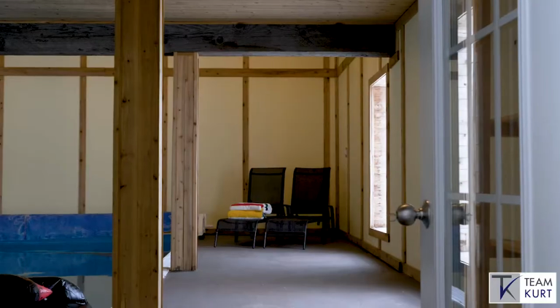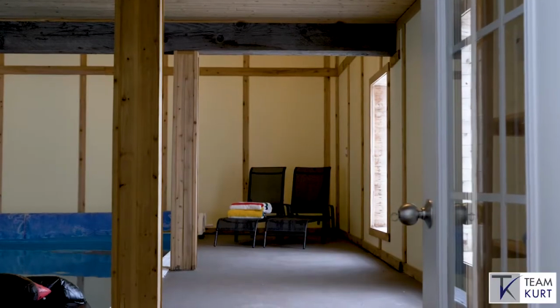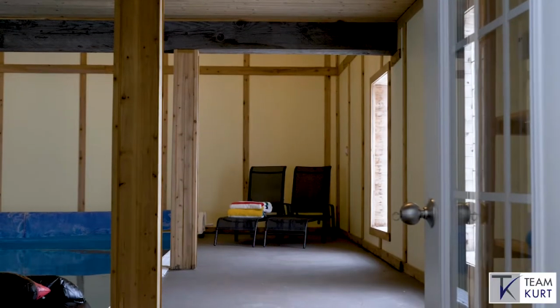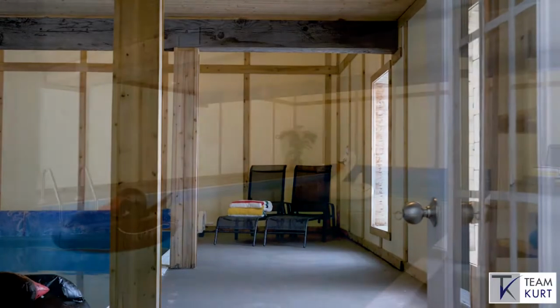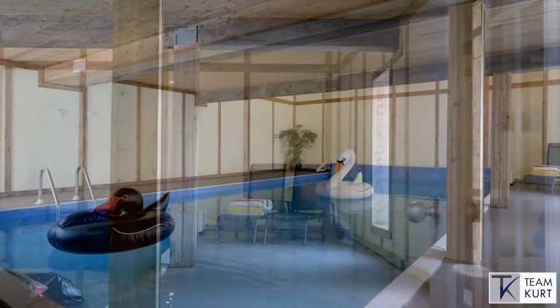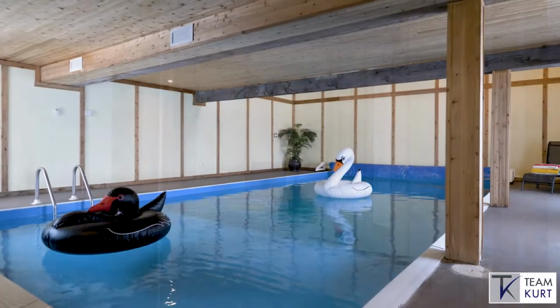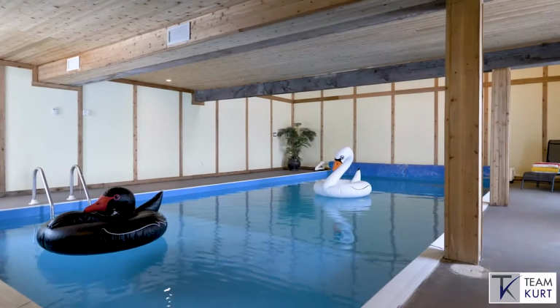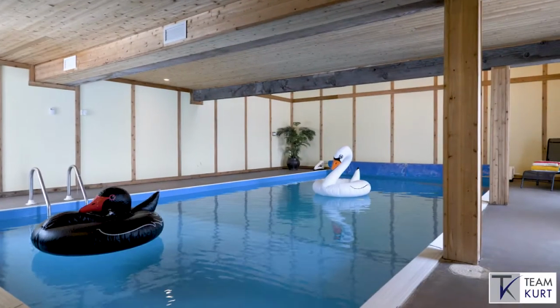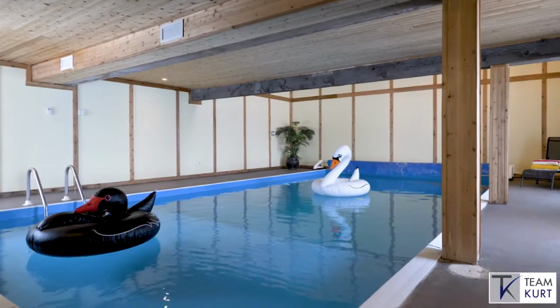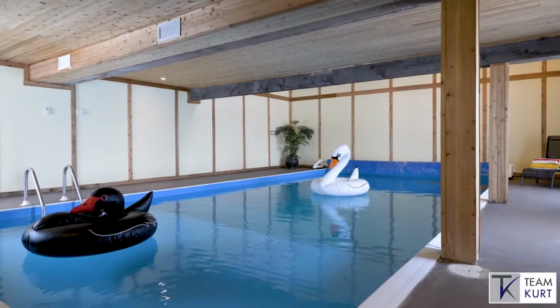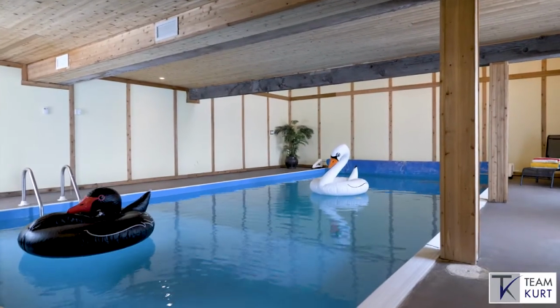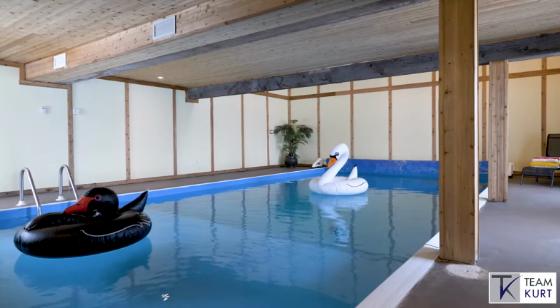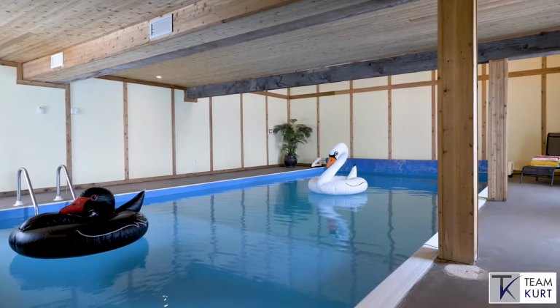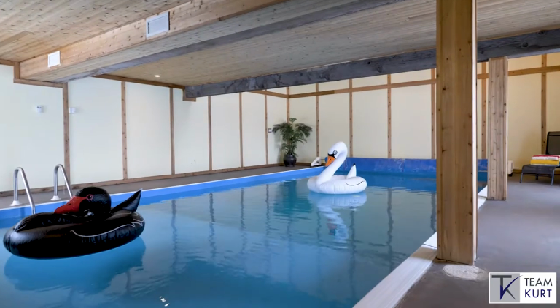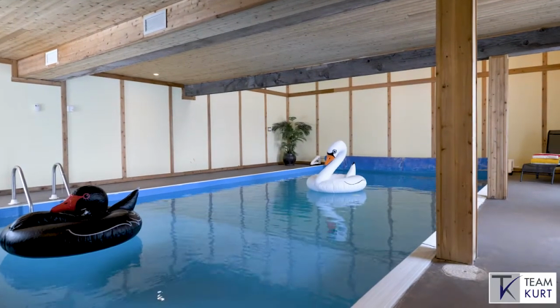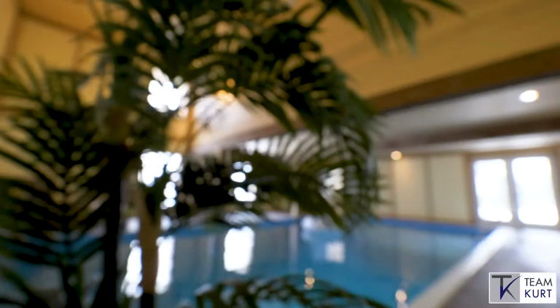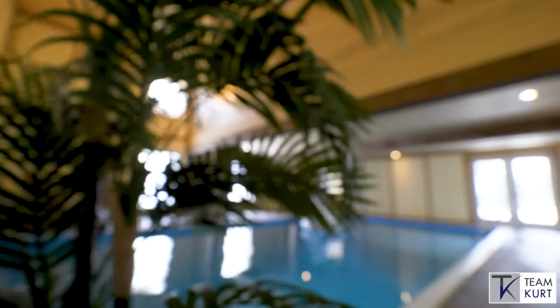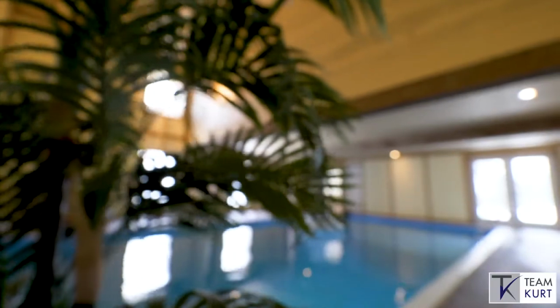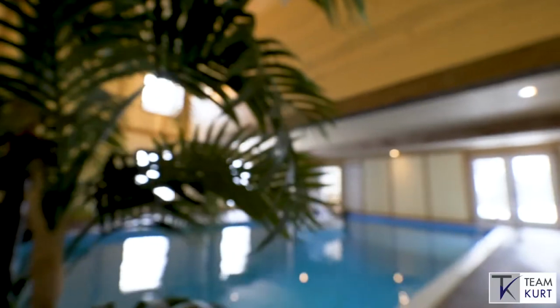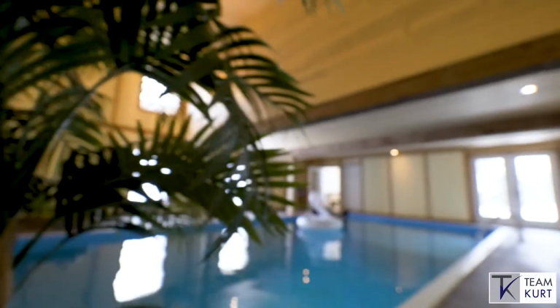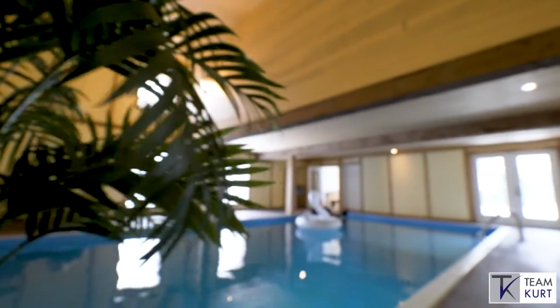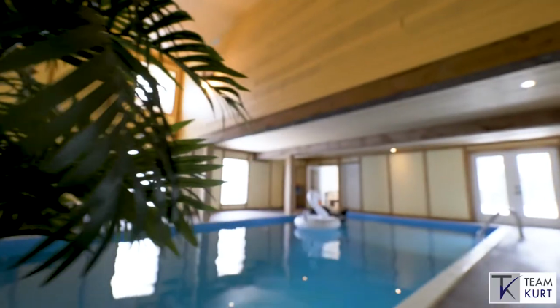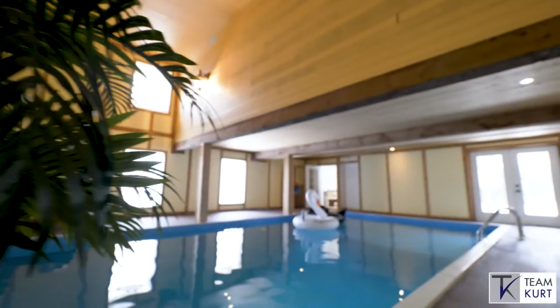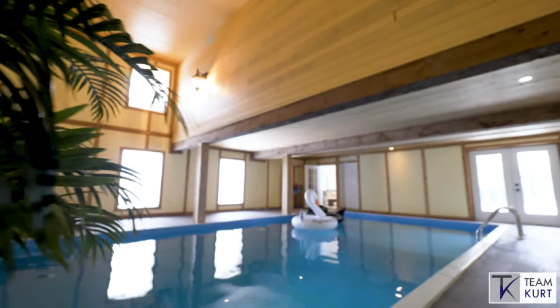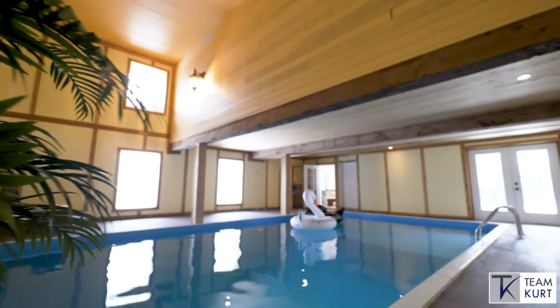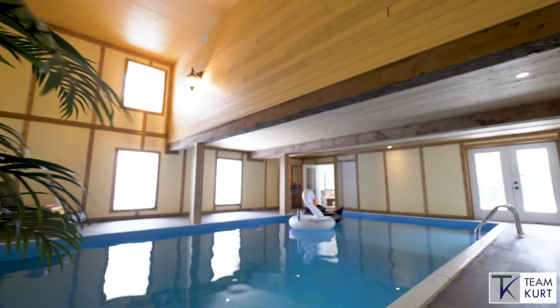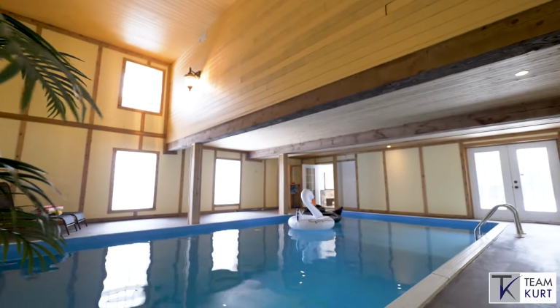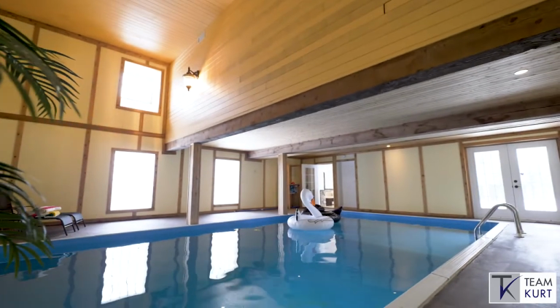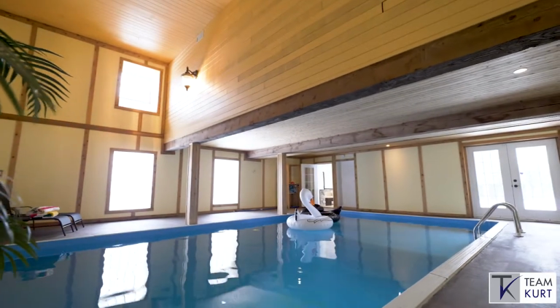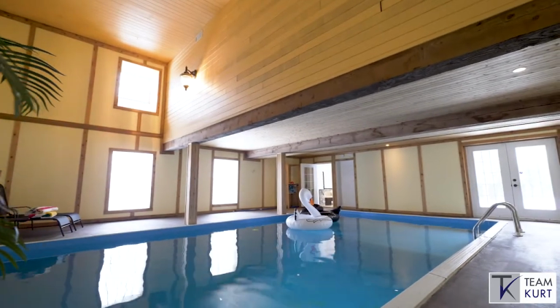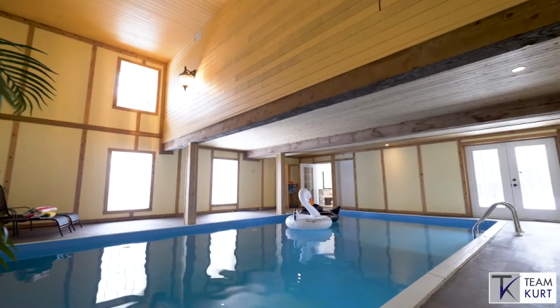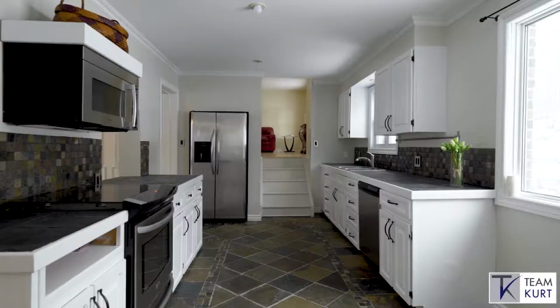Walk through the west wing of the home and you'll find the true diamond of the home — a self-contained private indoor pool space. This is a beautiful entertaining space allowing for year-round spa living.